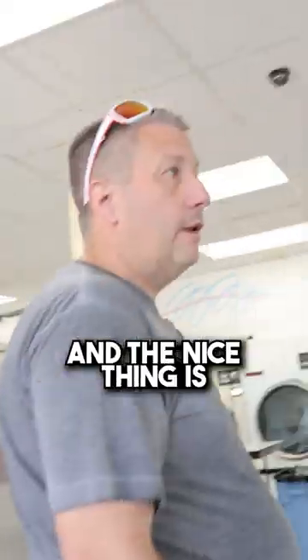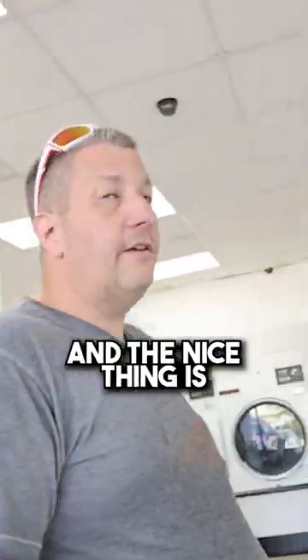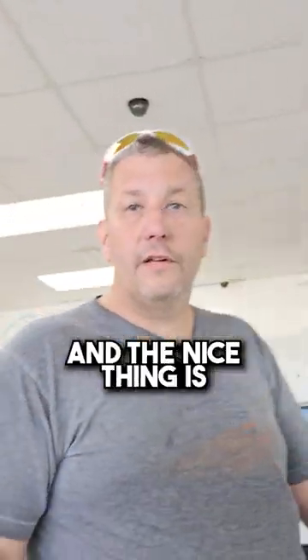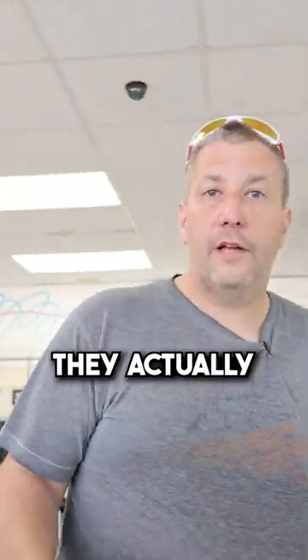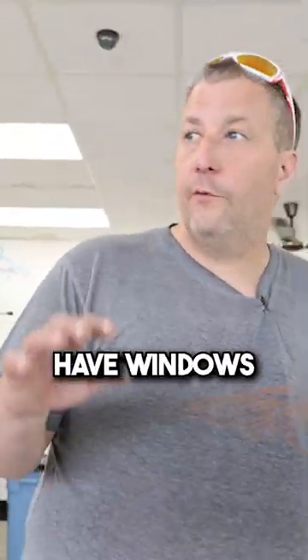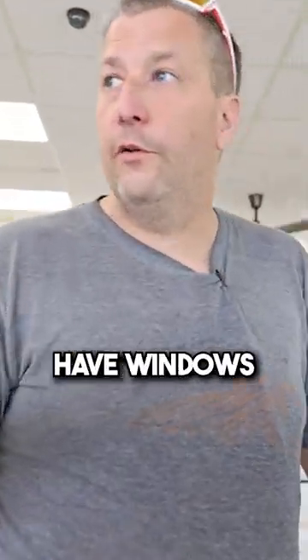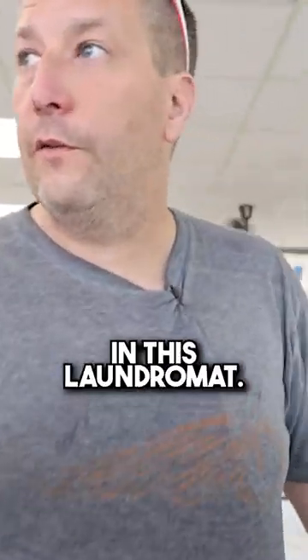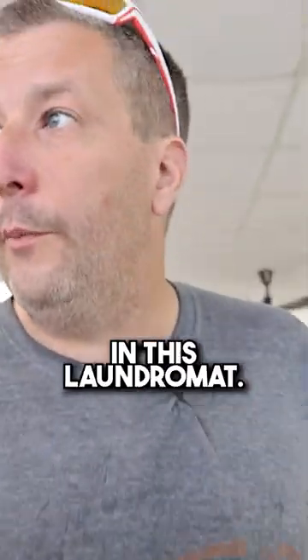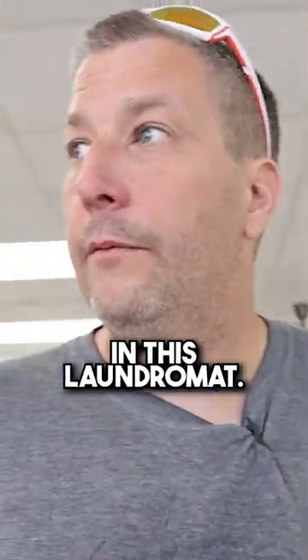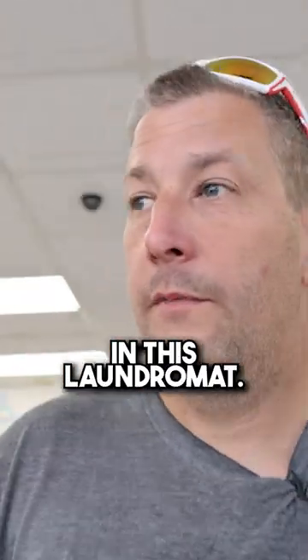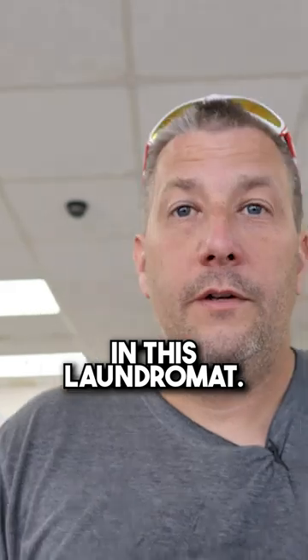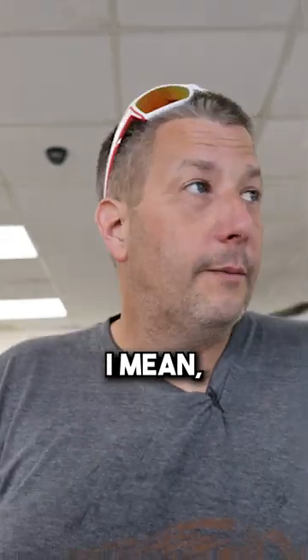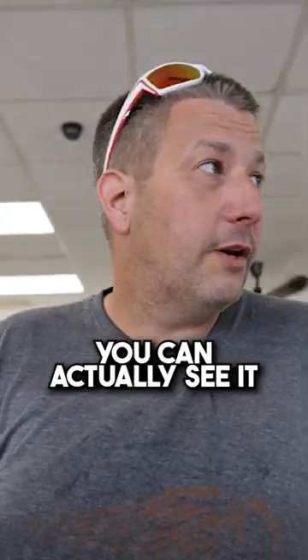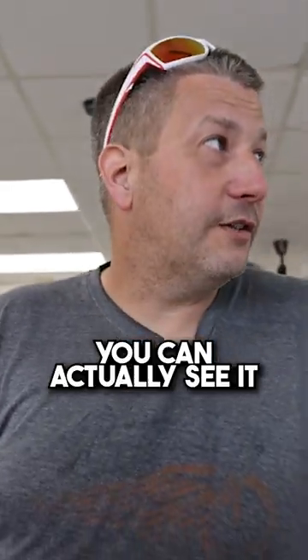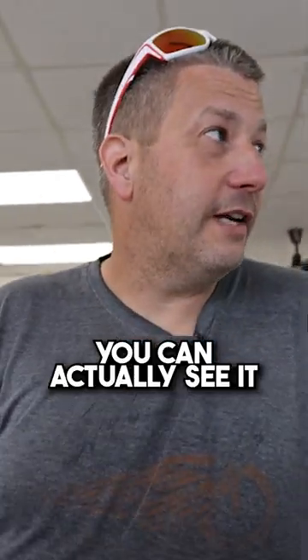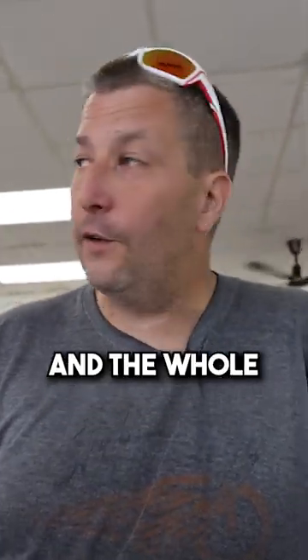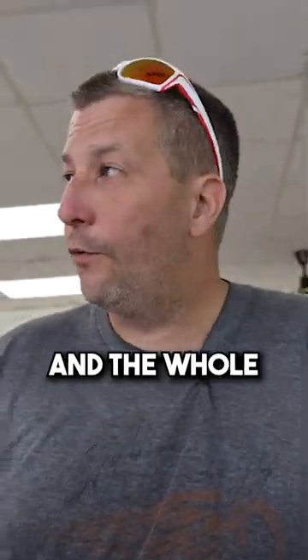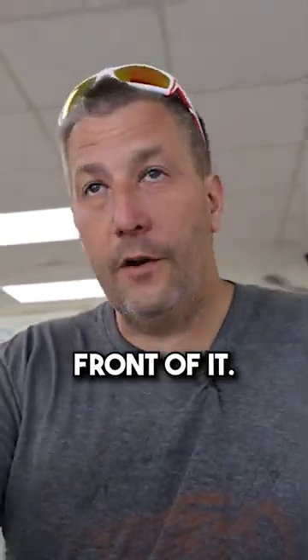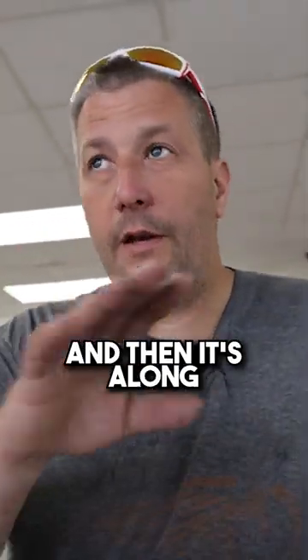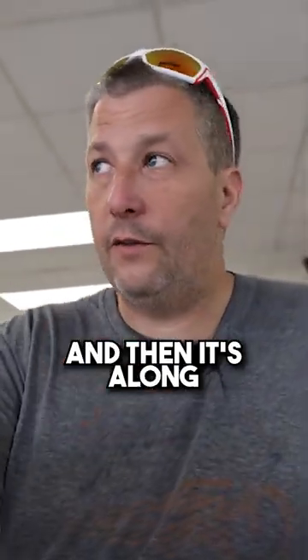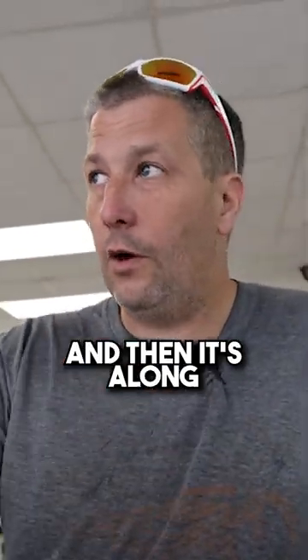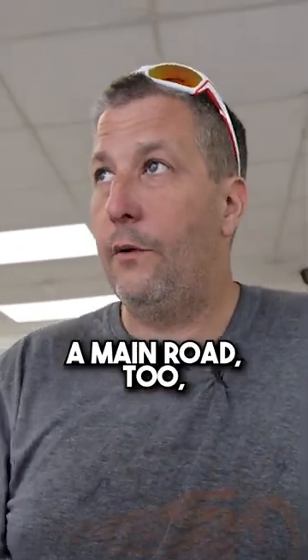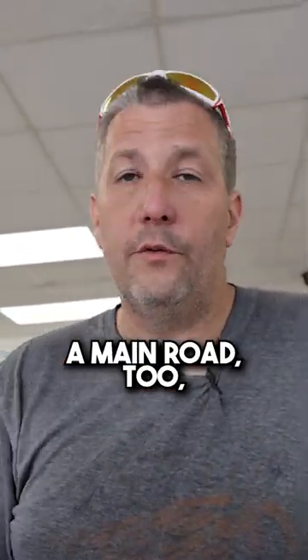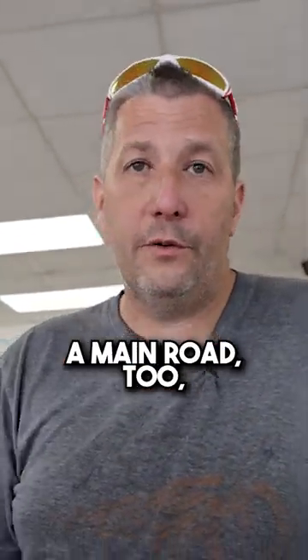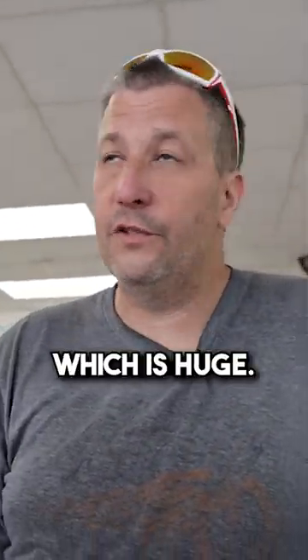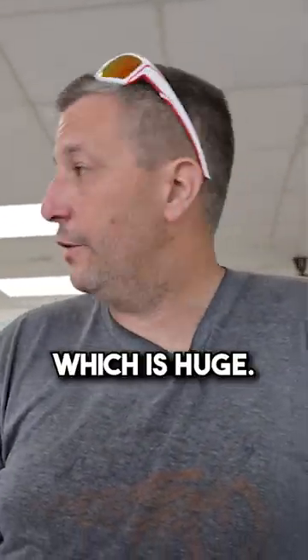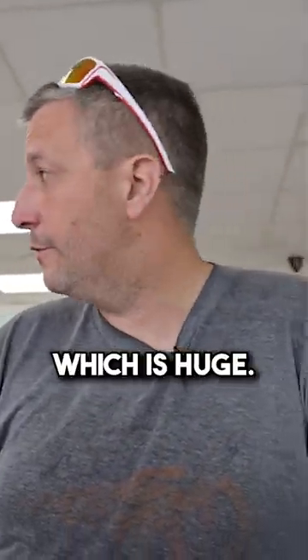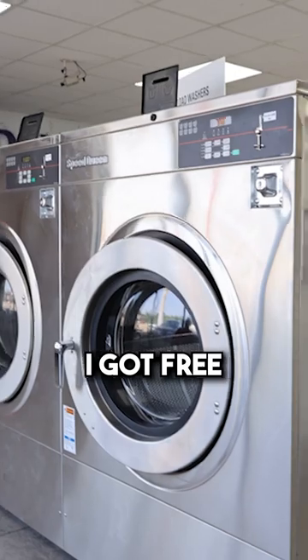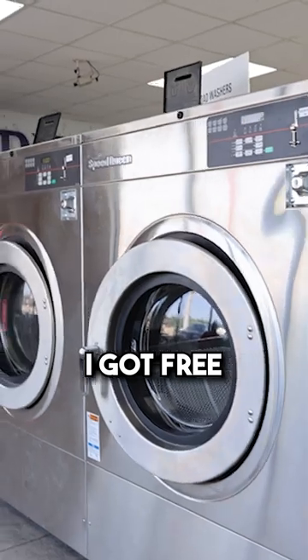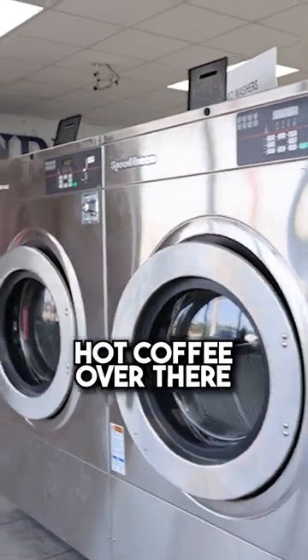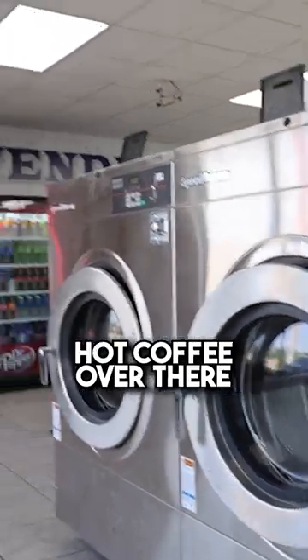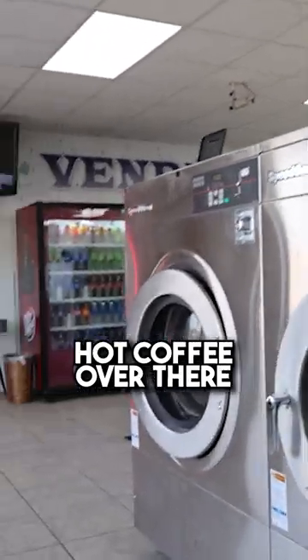The nice thing is they actually have windows in this laundromat — you can actually see in the whole front of it, and it's along a main road too, which is huge. They even have free hot coffee over there.